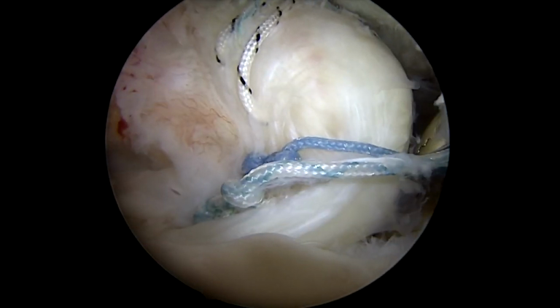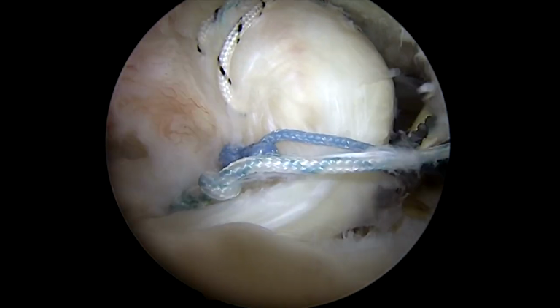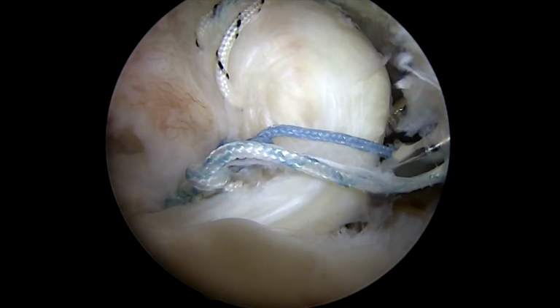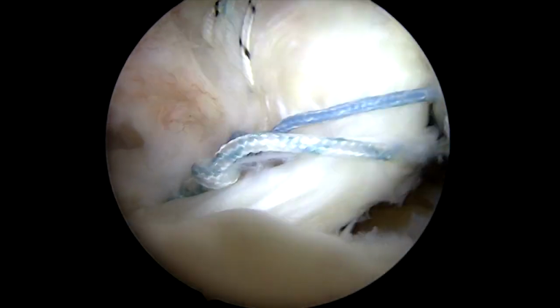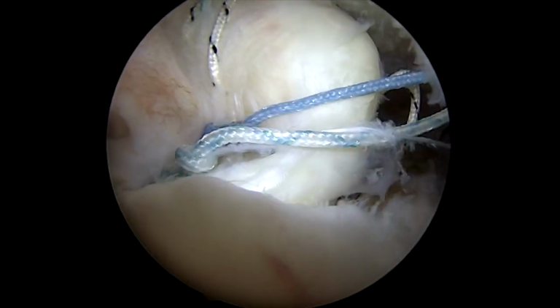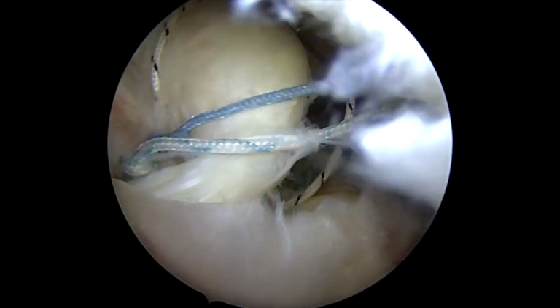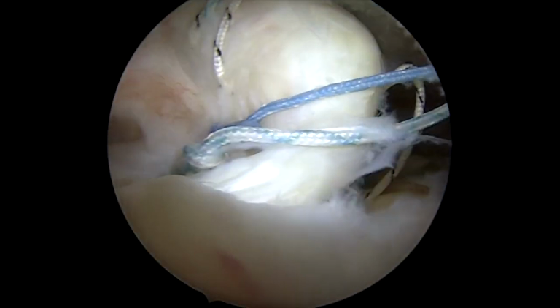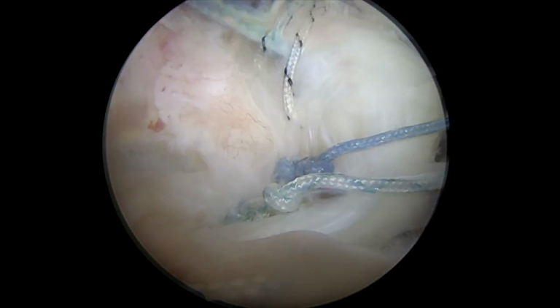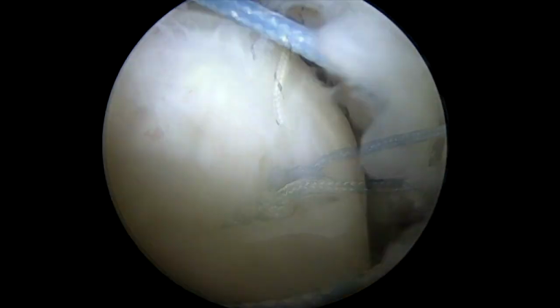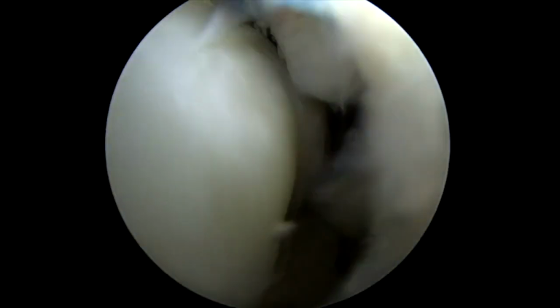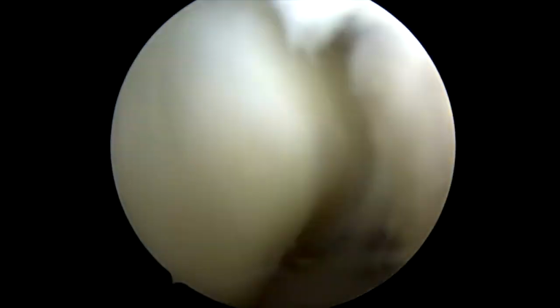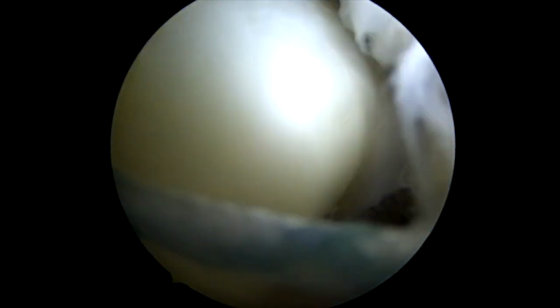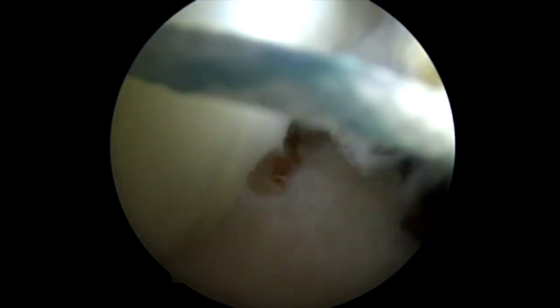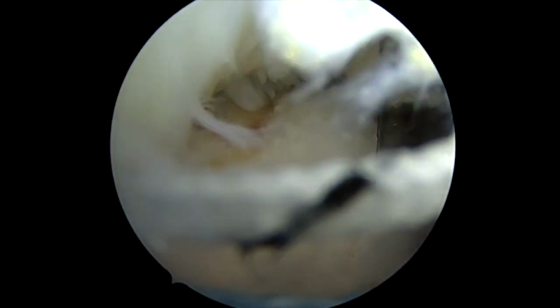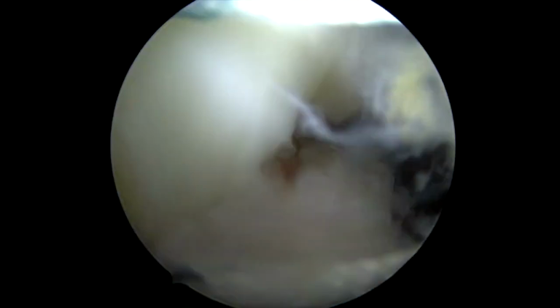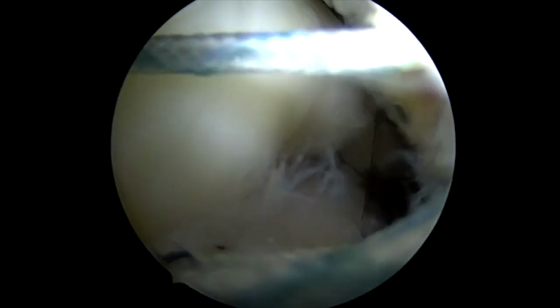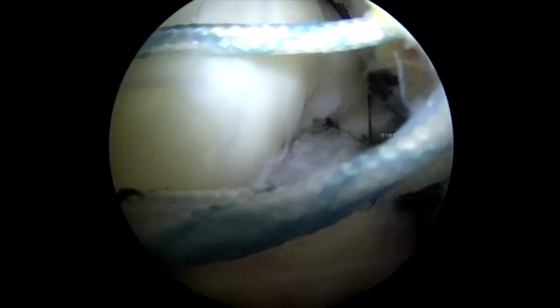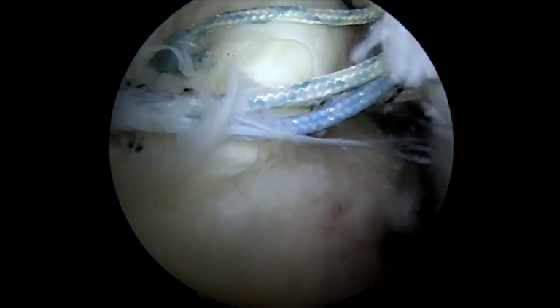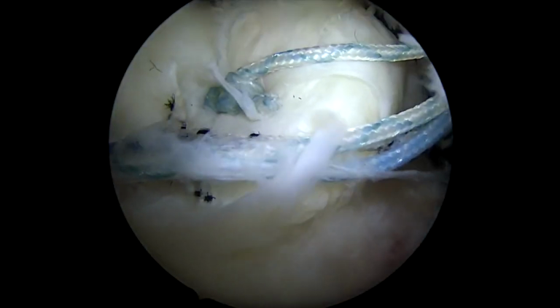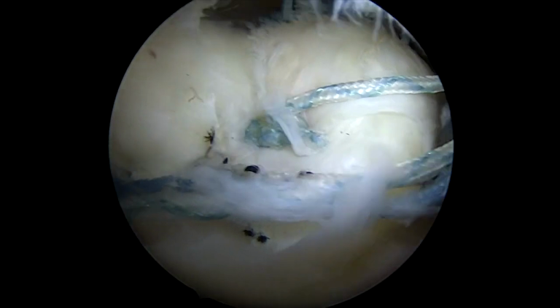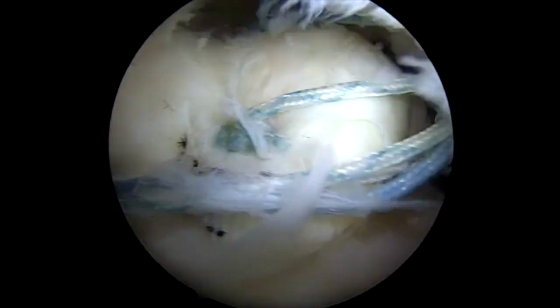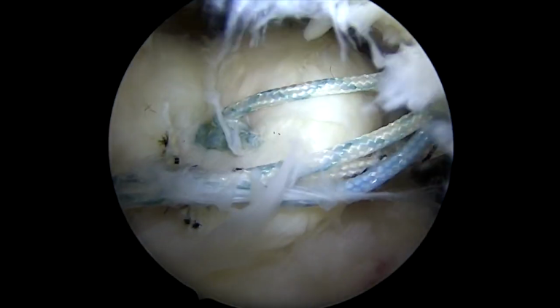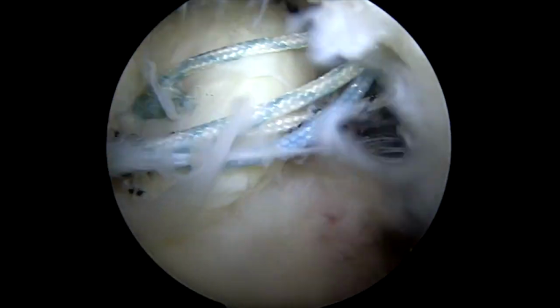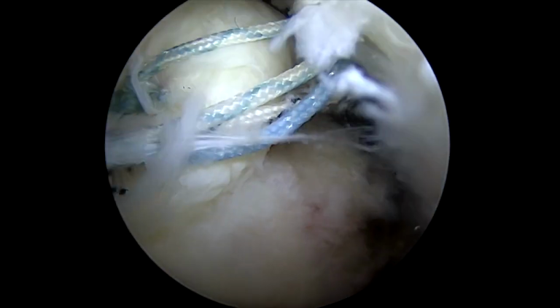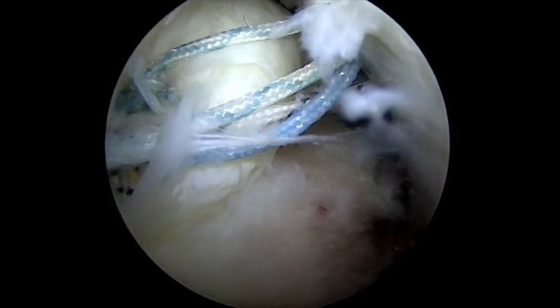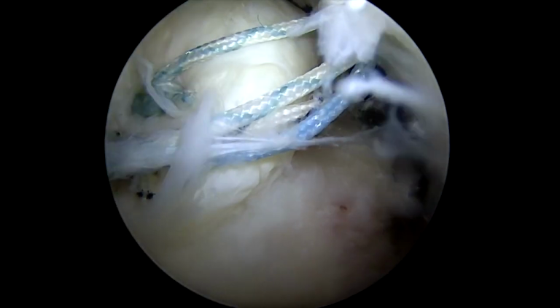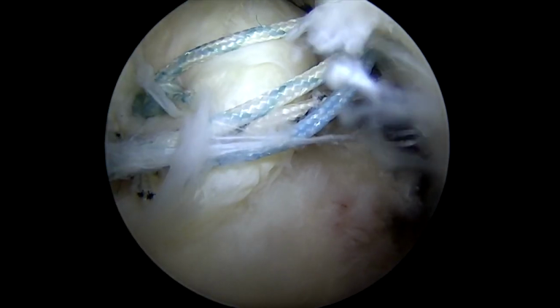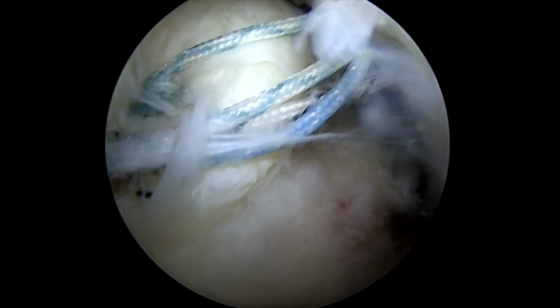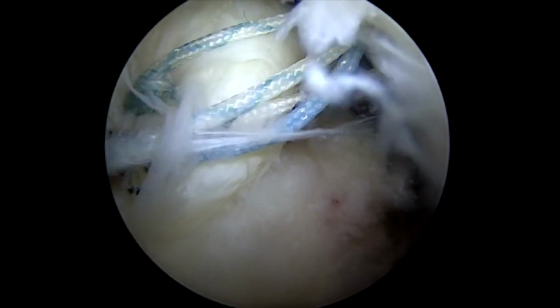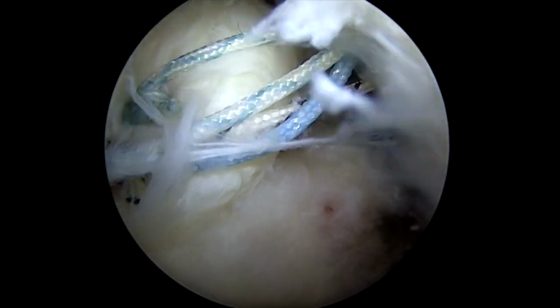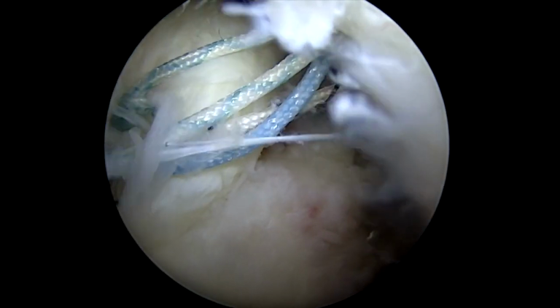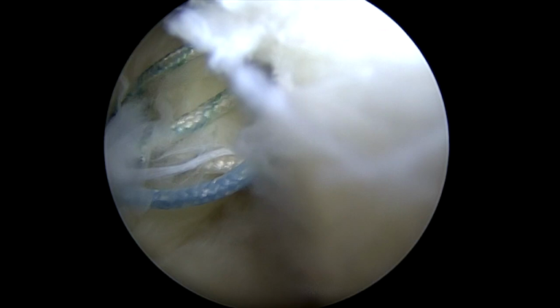Once all of the knots are tied — which is what I'm going to show you here in a second — you can see how the inside of the tendon is down but the outside of the tendon is still flipped a little bit up. It almost looks like there's a little valley there, so we're going to place a second row of anchors on the outside.